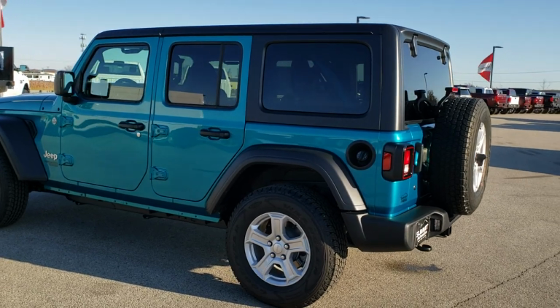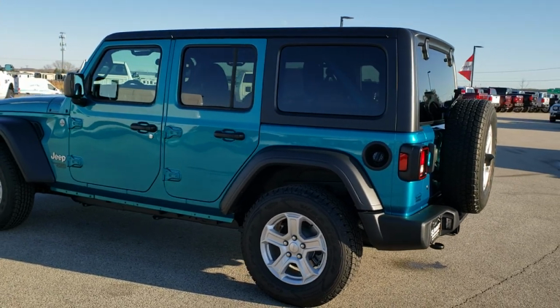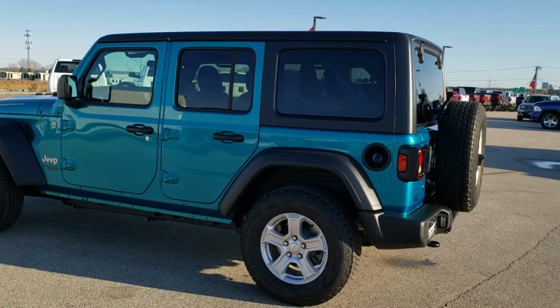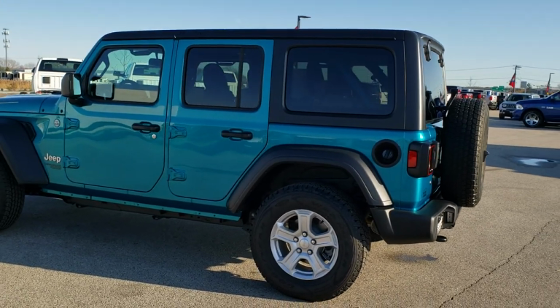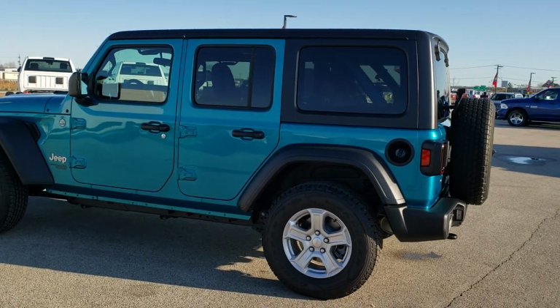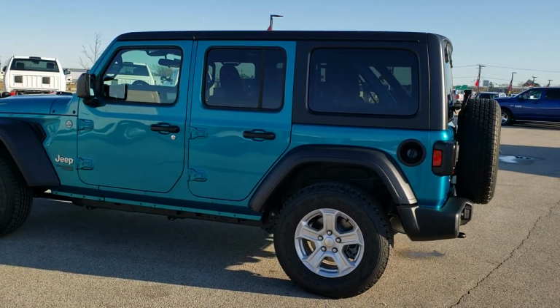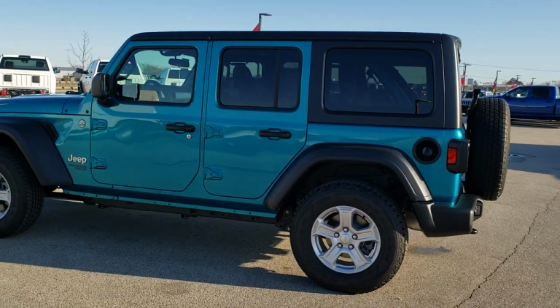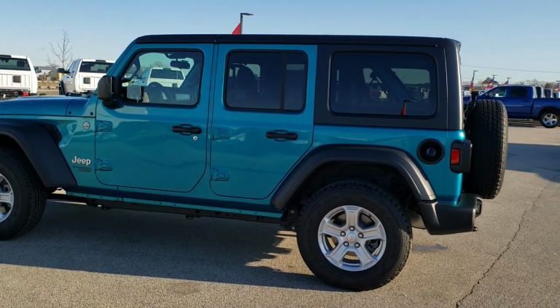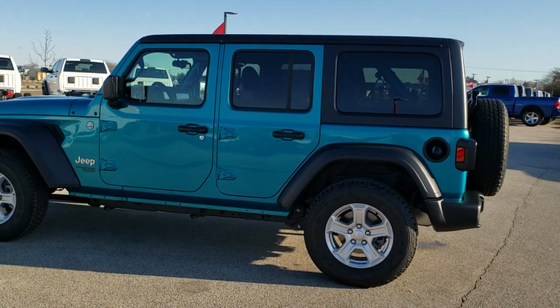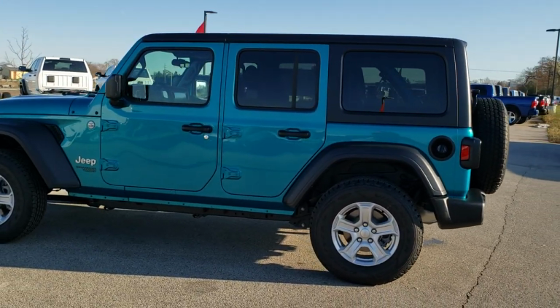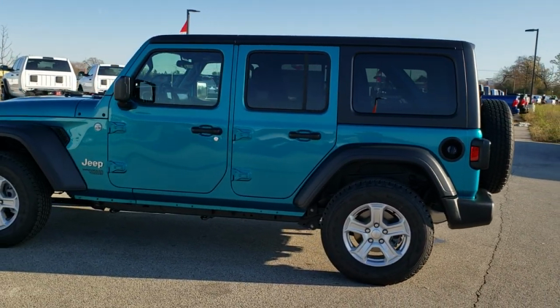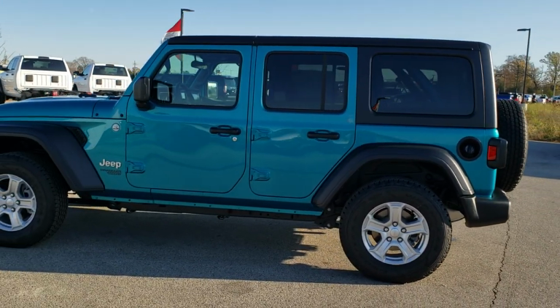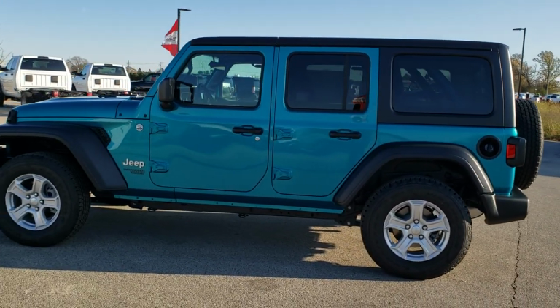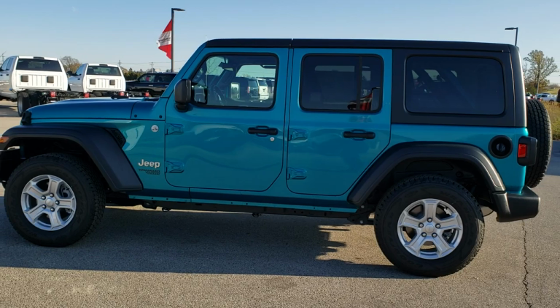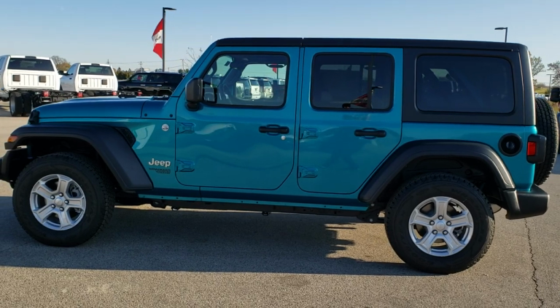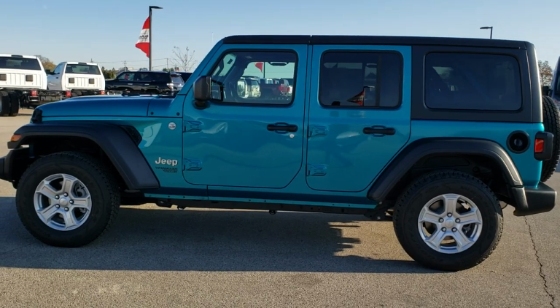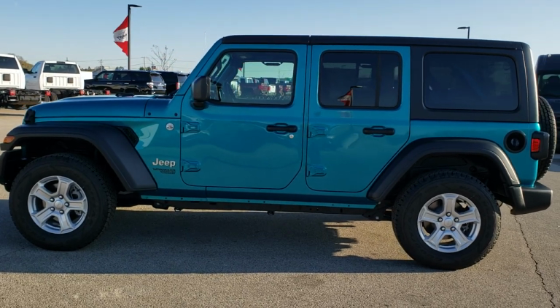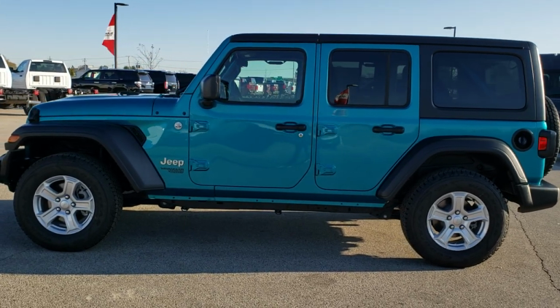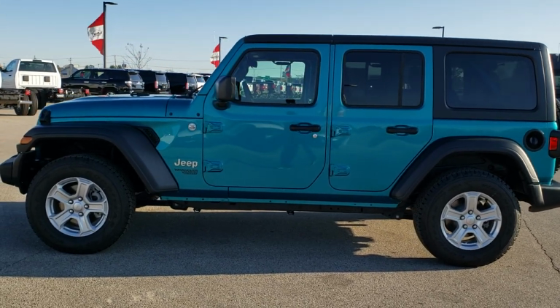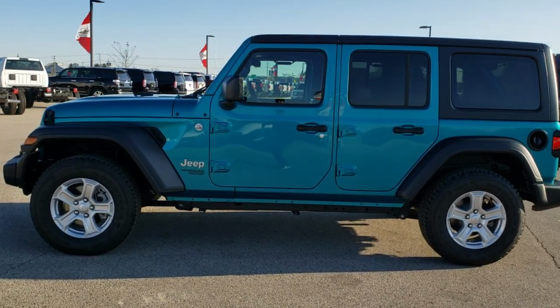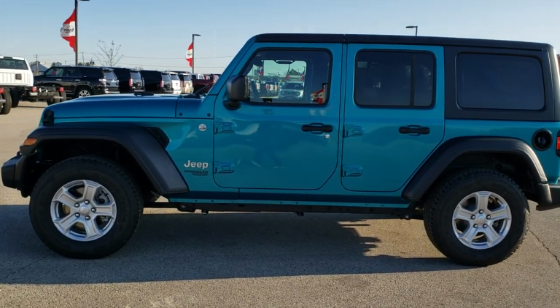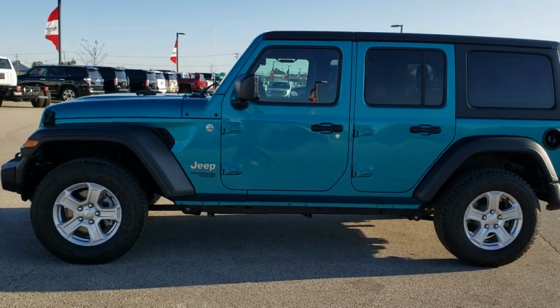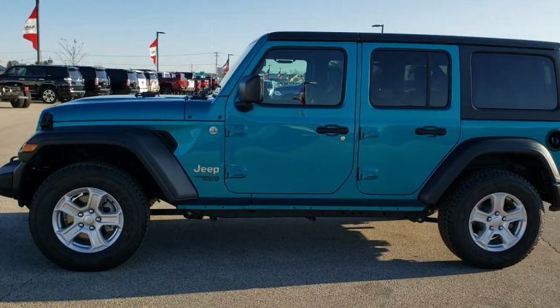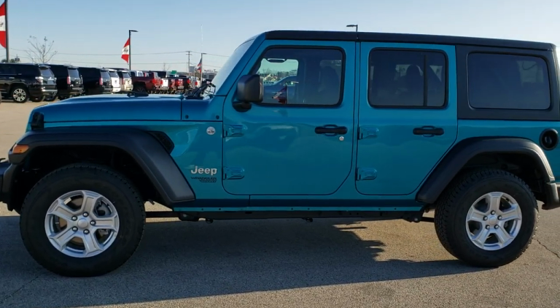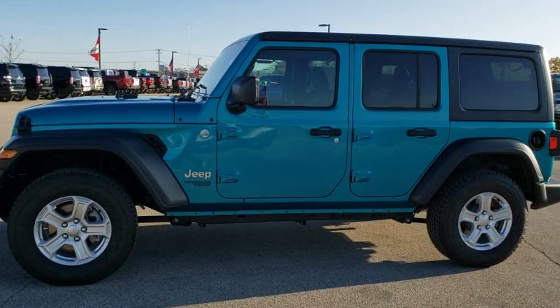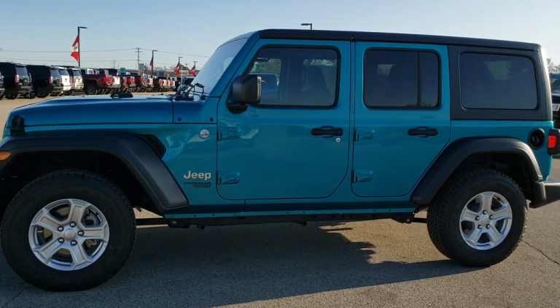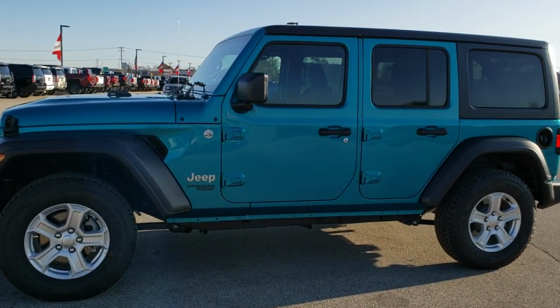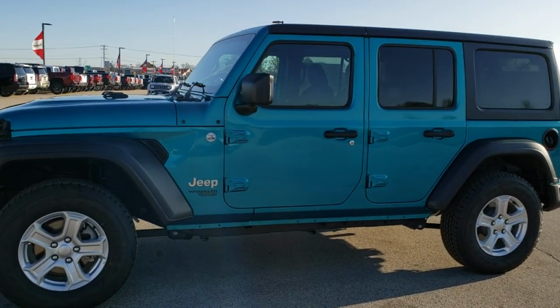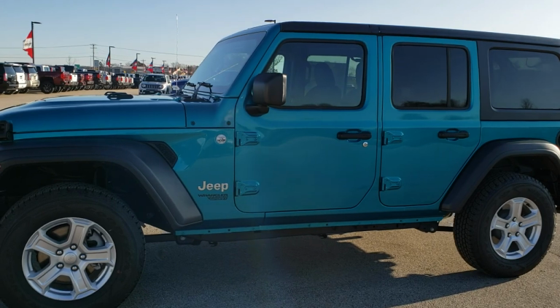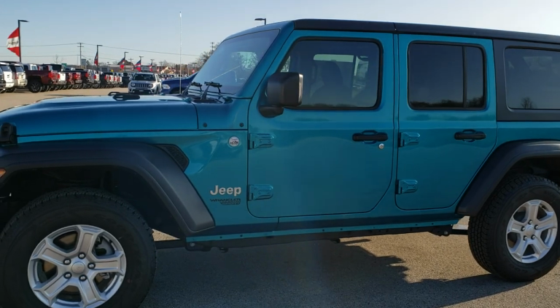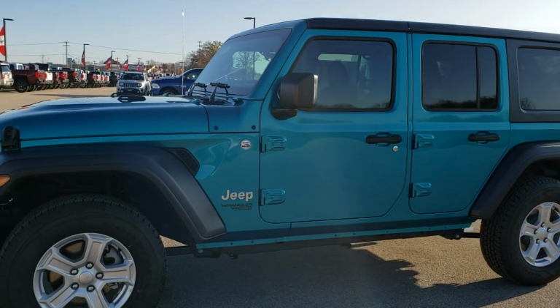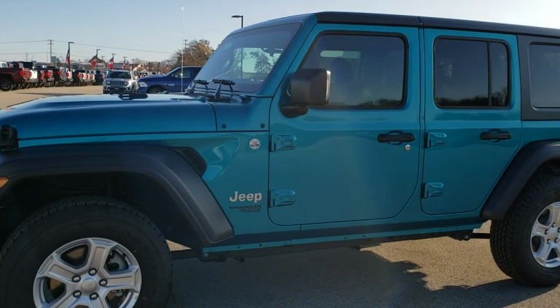We will get up close and check out all the specific options that the 24S Package has to give you, as well as what this particular Wrangler has for options in addition to the 24S.